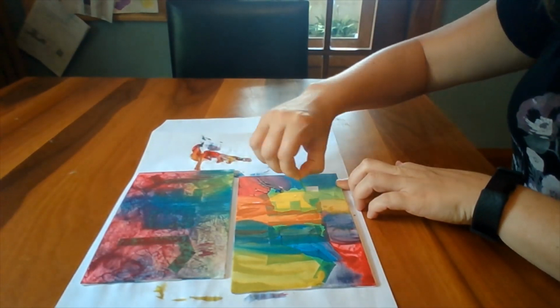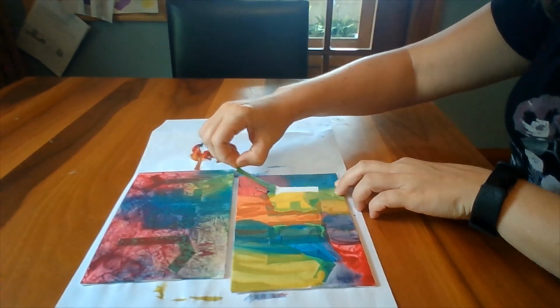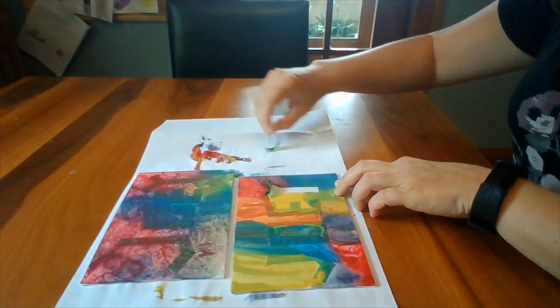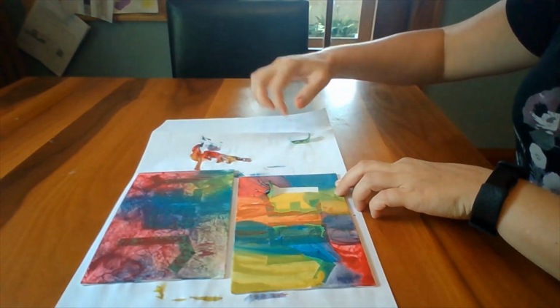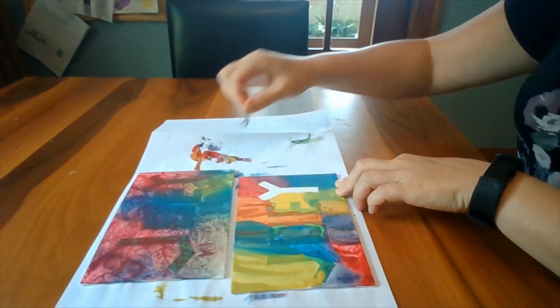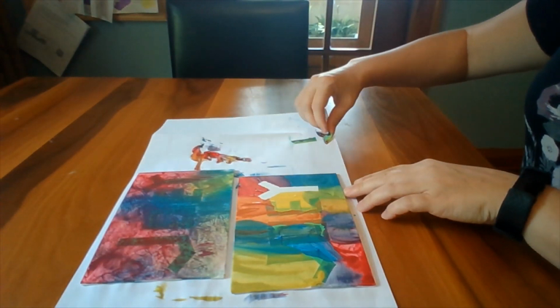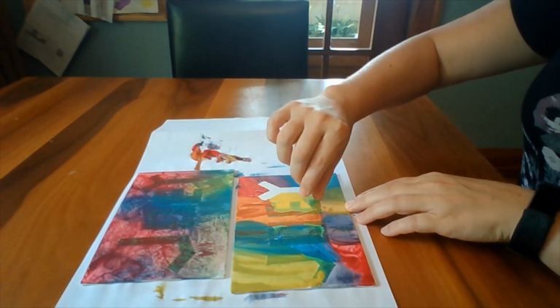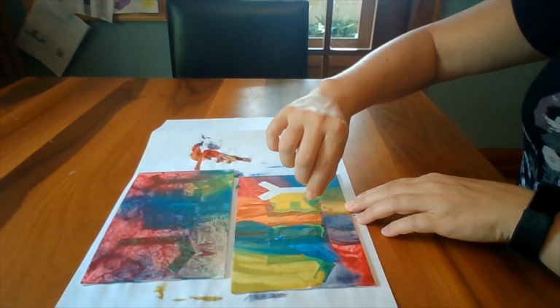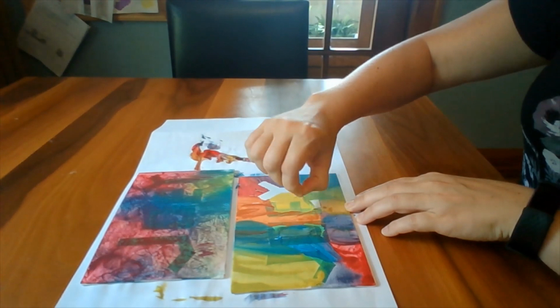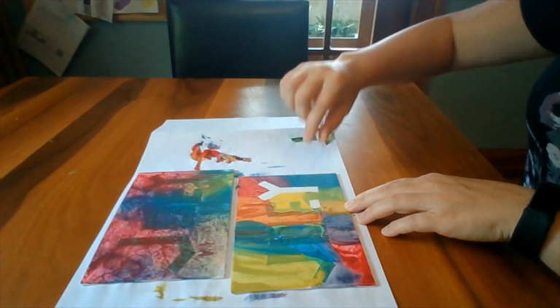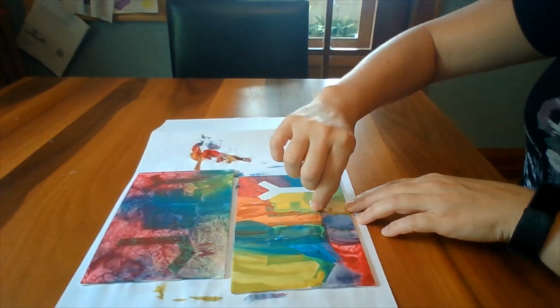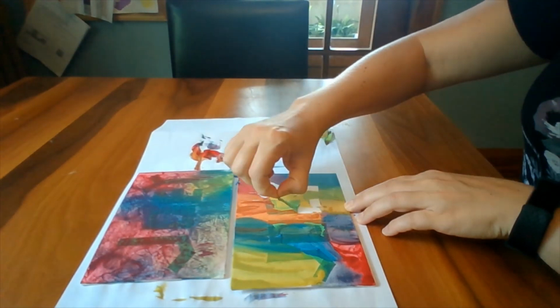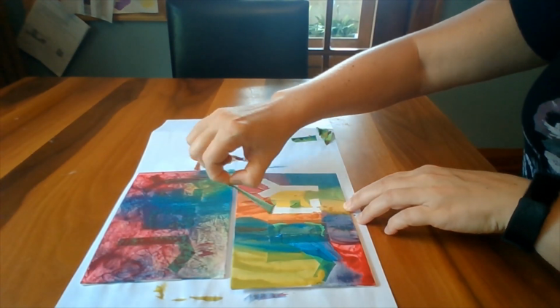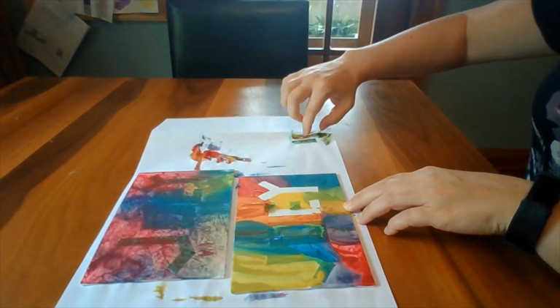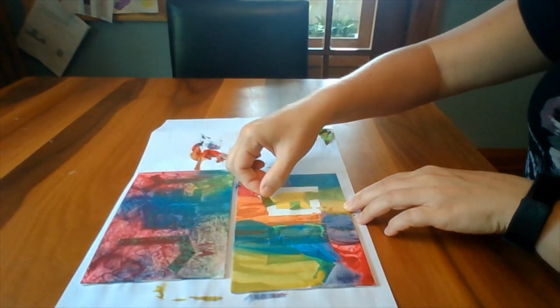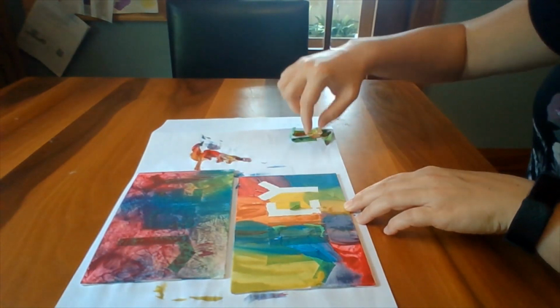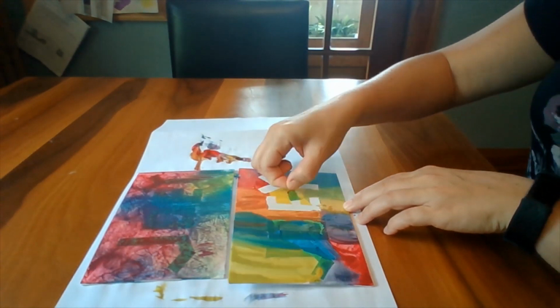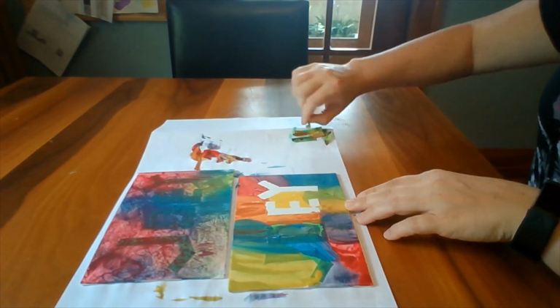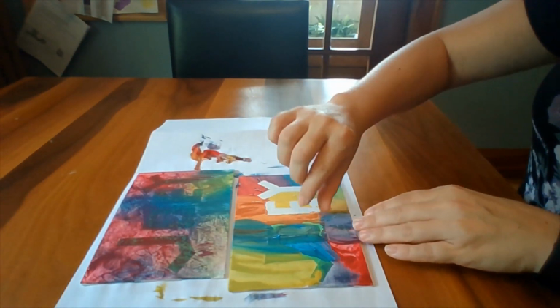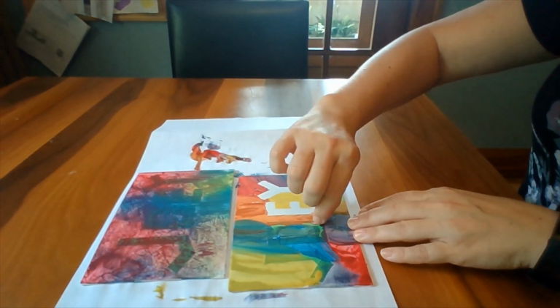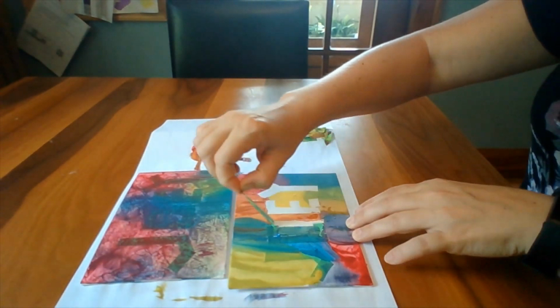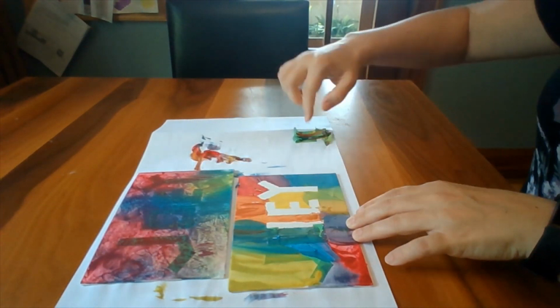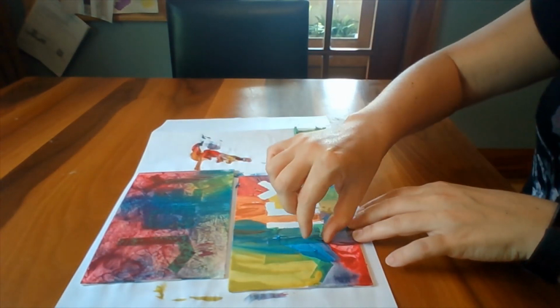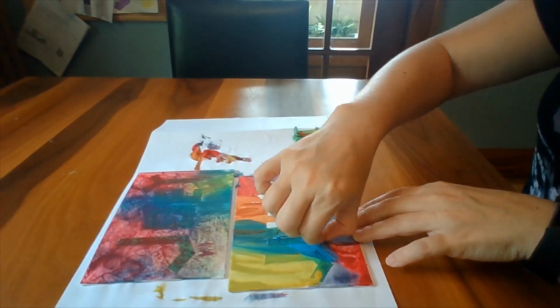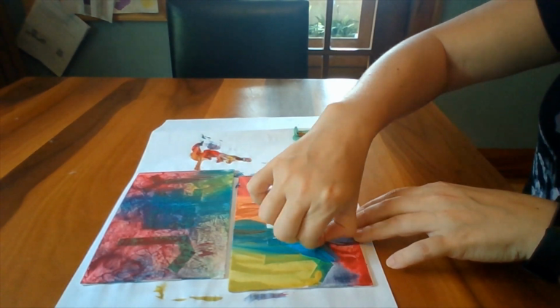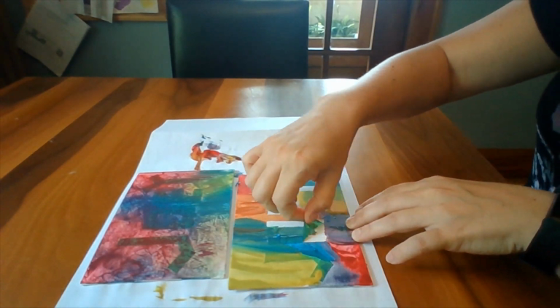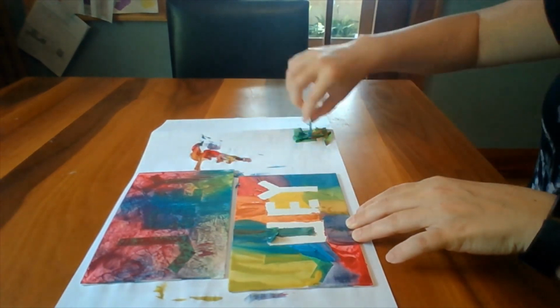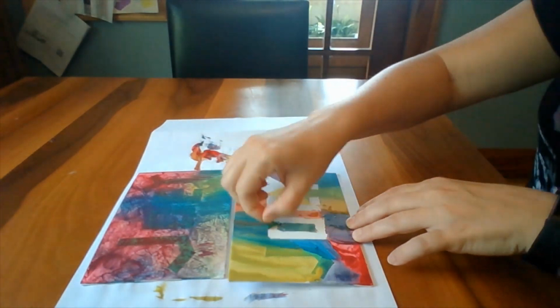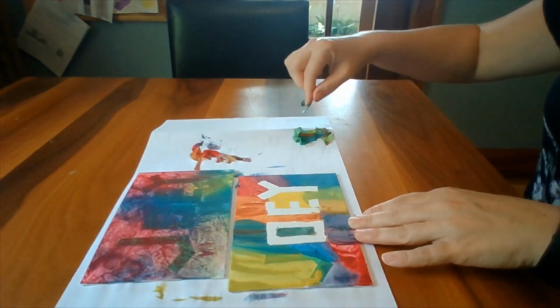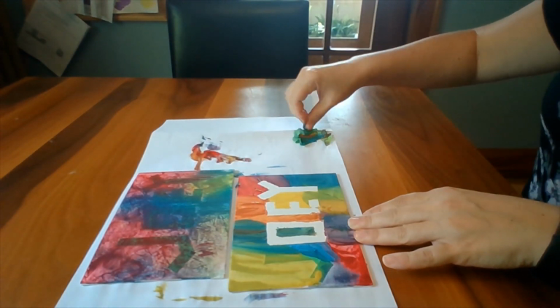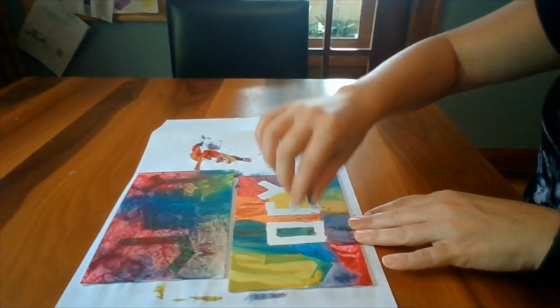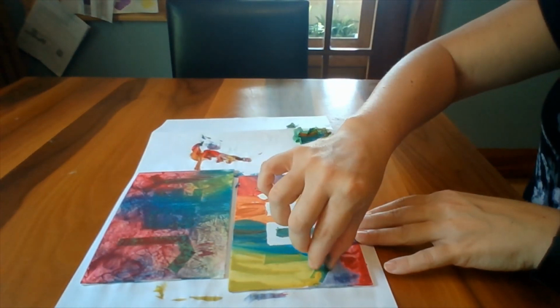And now the reveal. Lift an edge of the tape and gently pull it up and away from your painting. Watch as the crisp clean lines of your design appear in the negative space on the canvas.